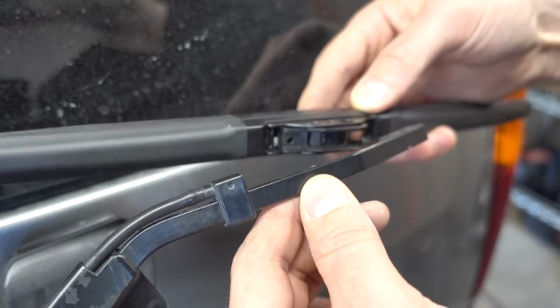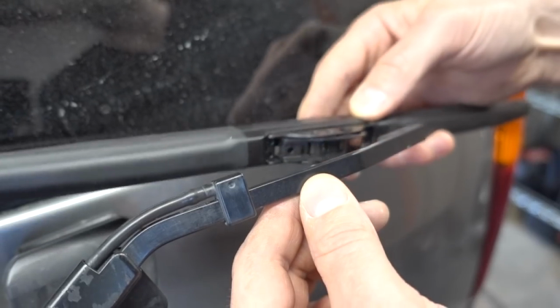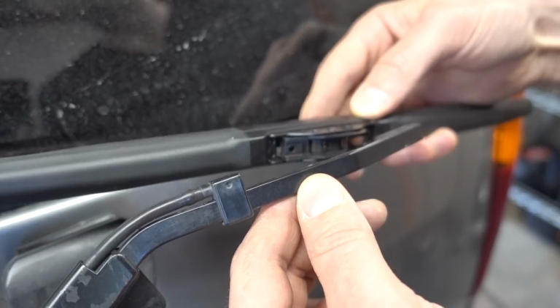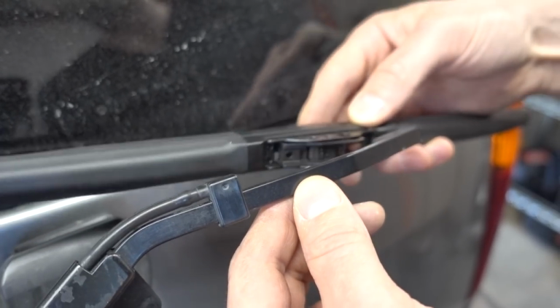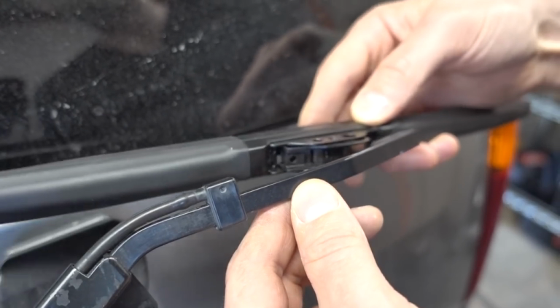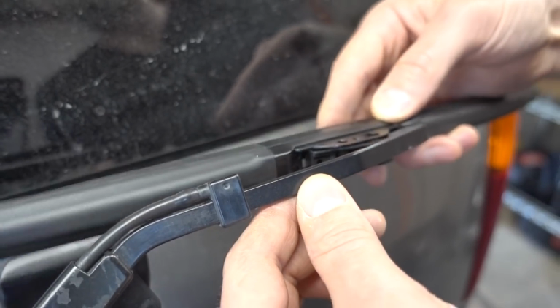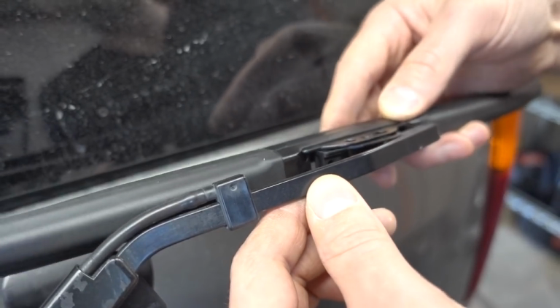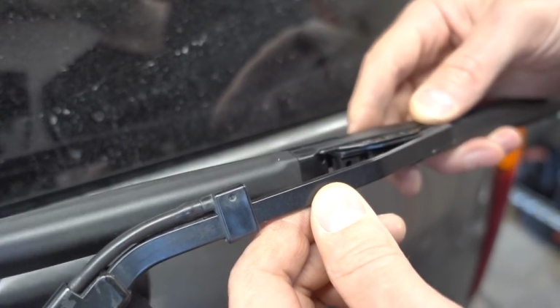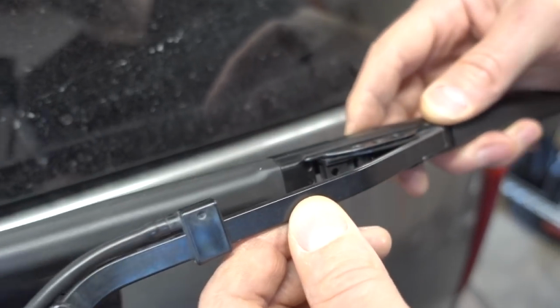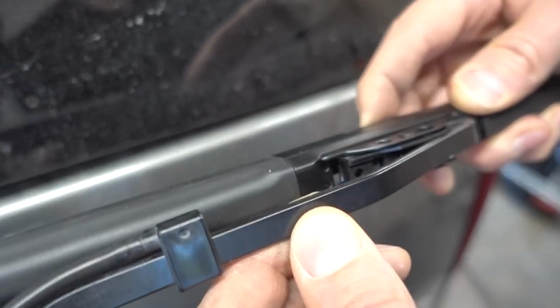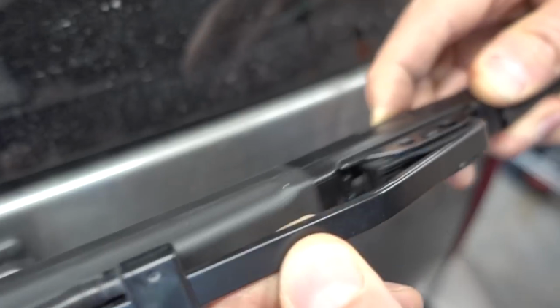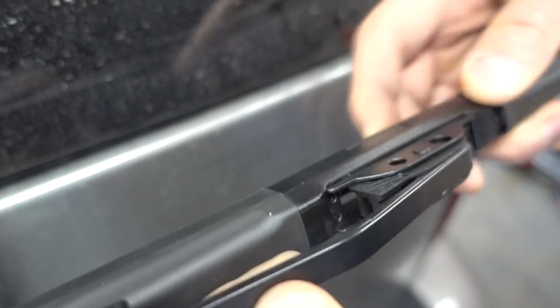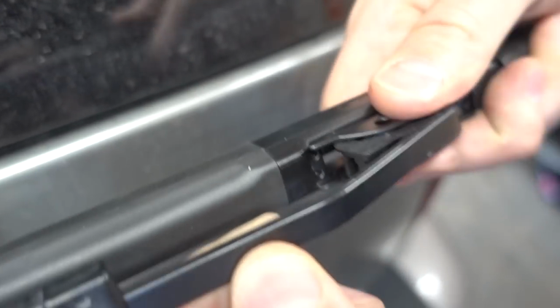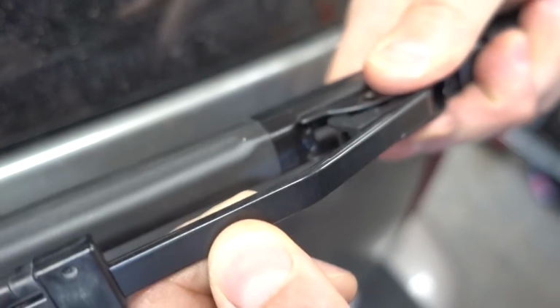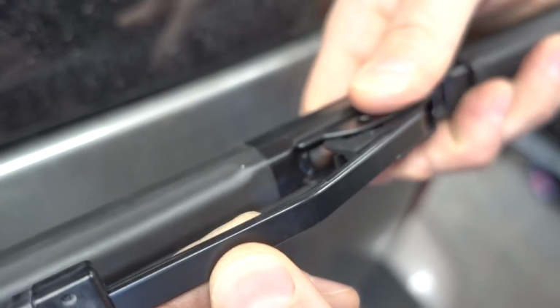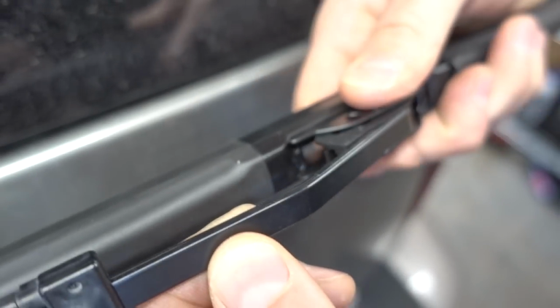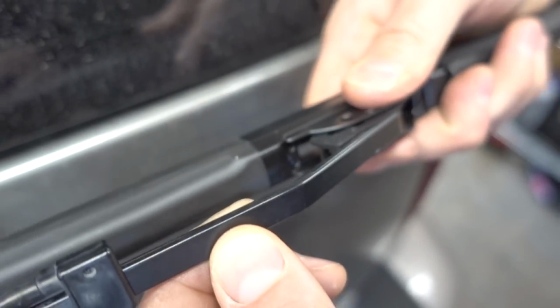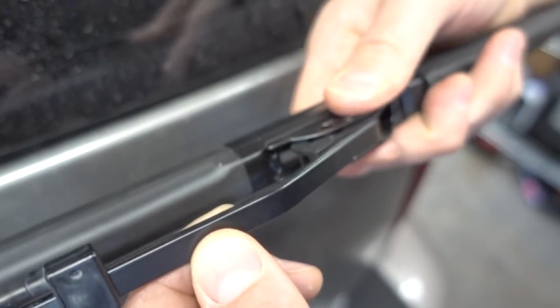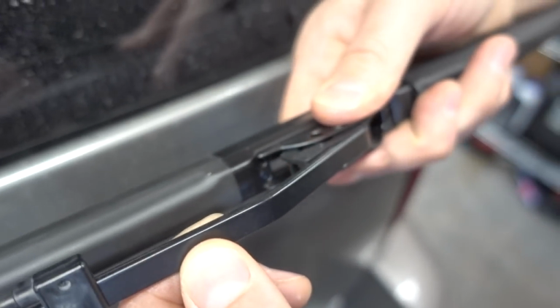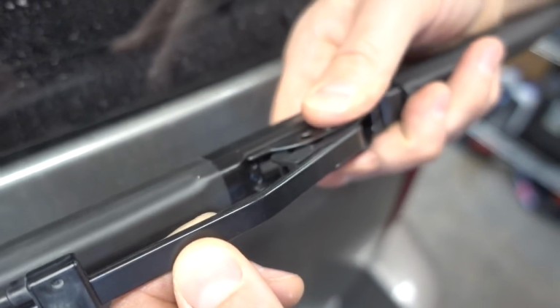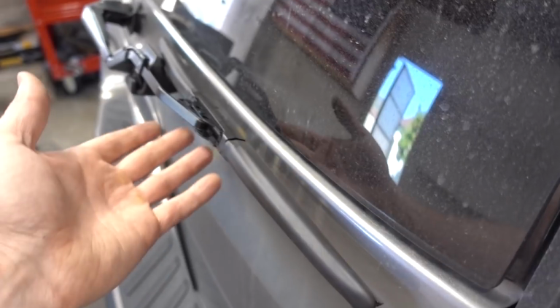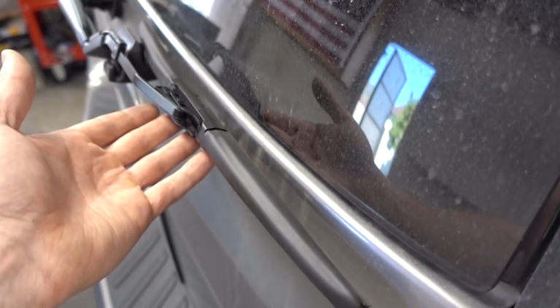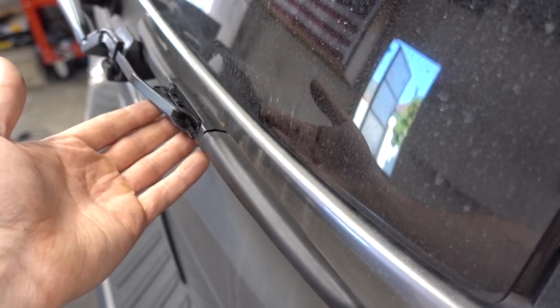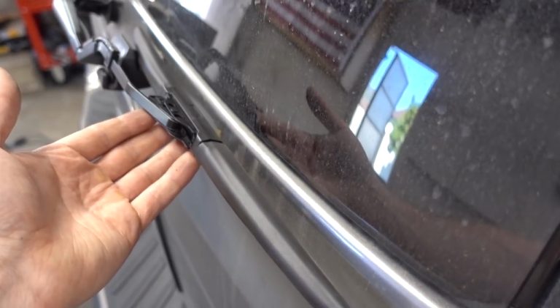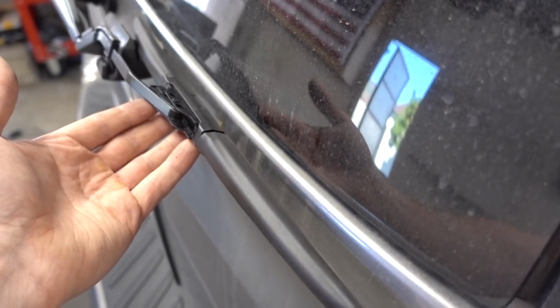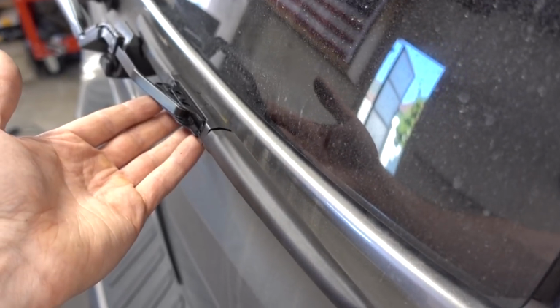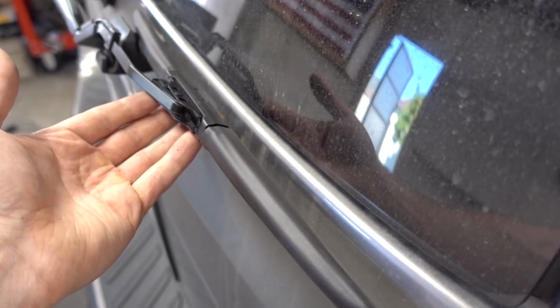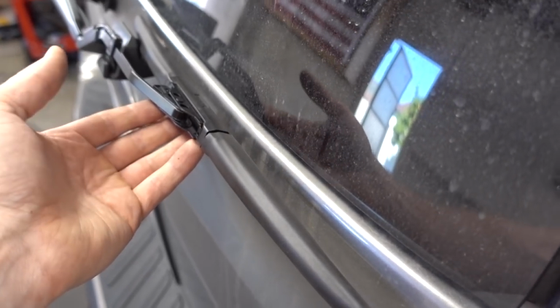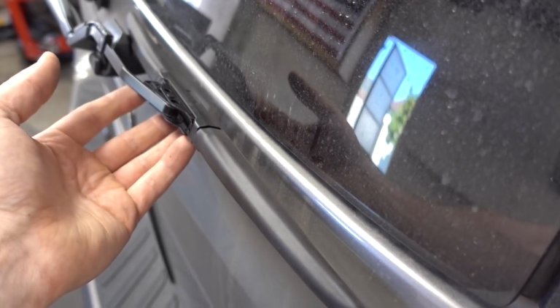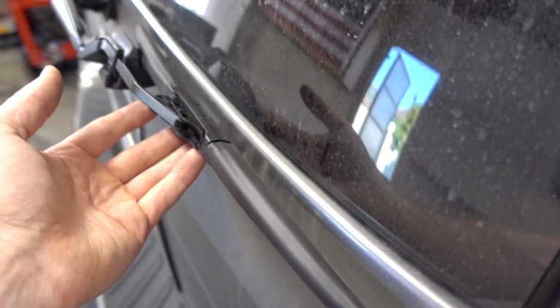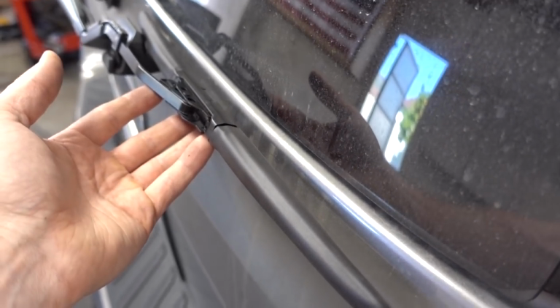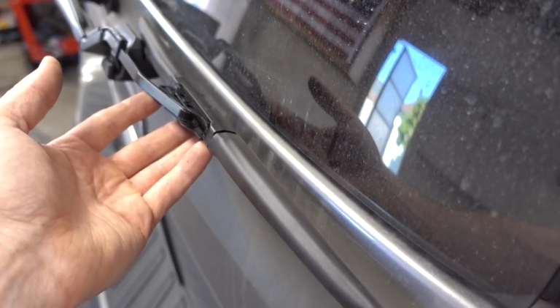To install, we're simply going to slide this wiper blade onto the arm and pull up until you hear a click — and there, it's locked in. Now you can see we have a brand new windshield wiper blade that is fully and correctly installed.